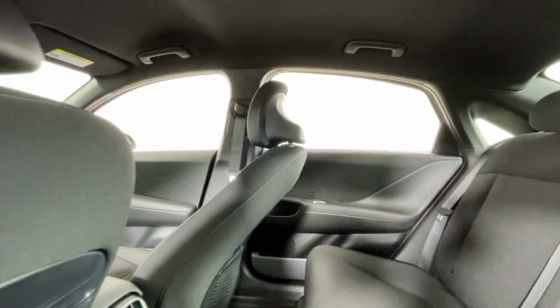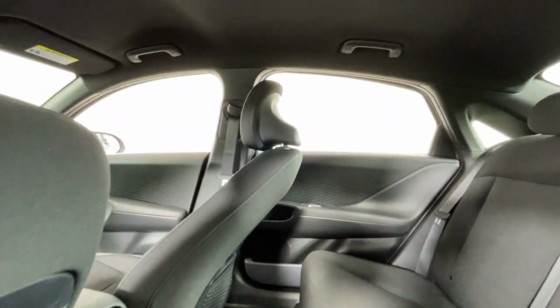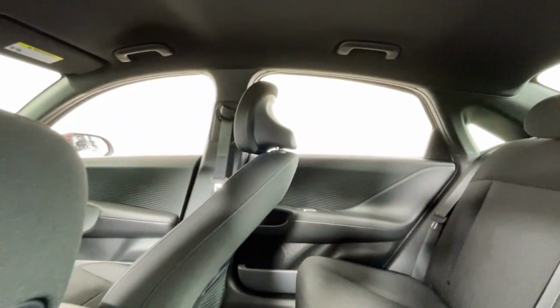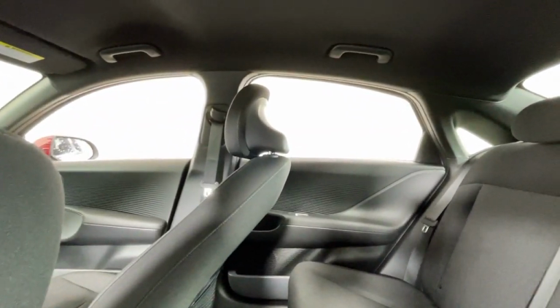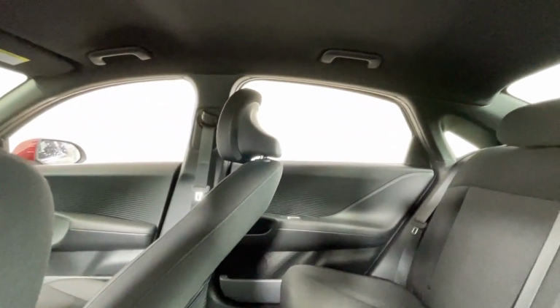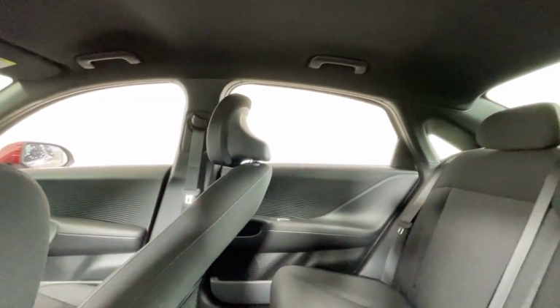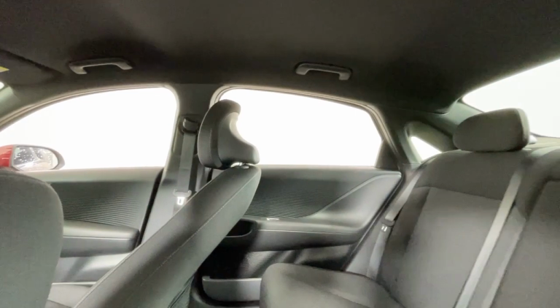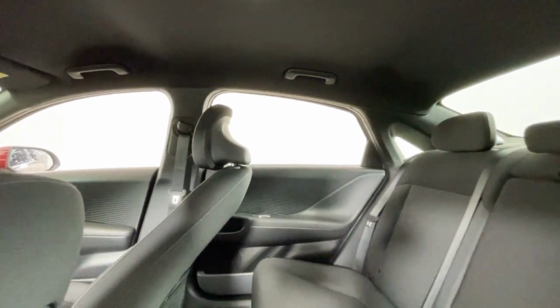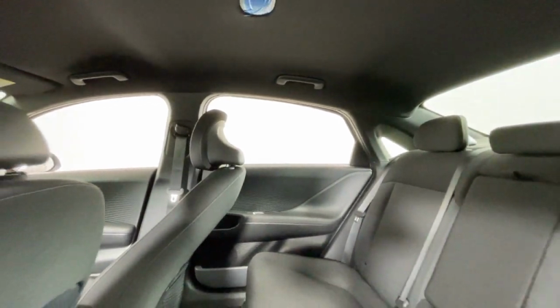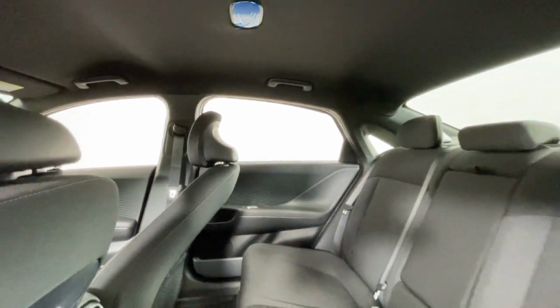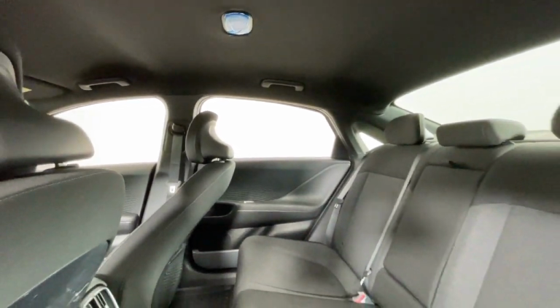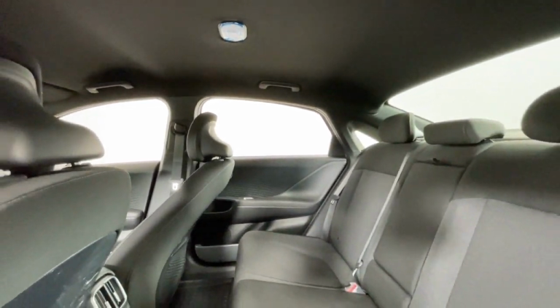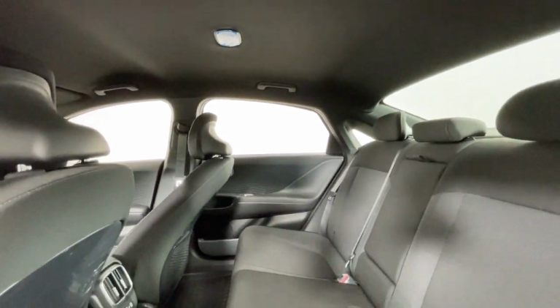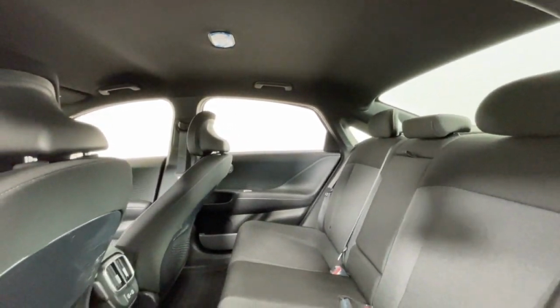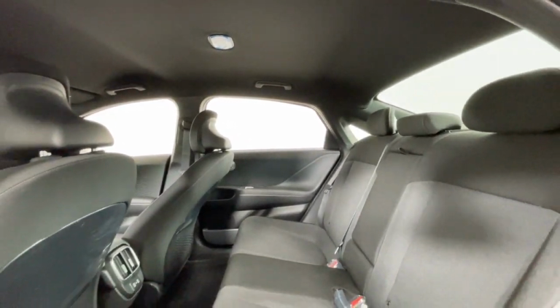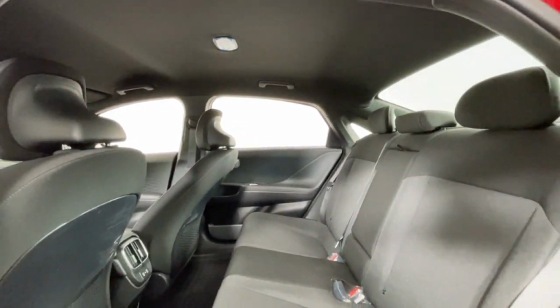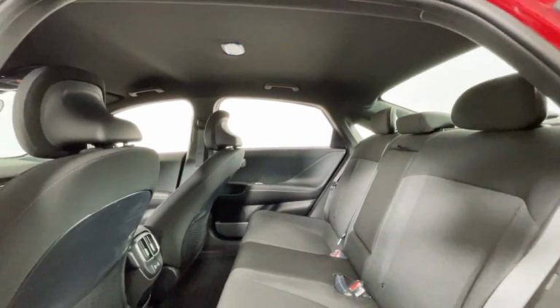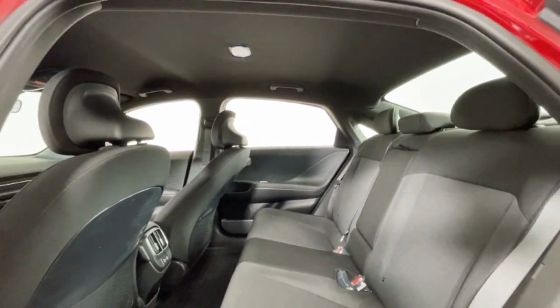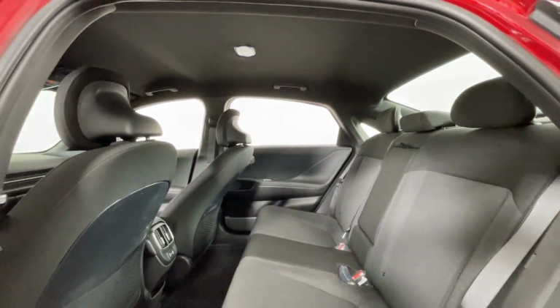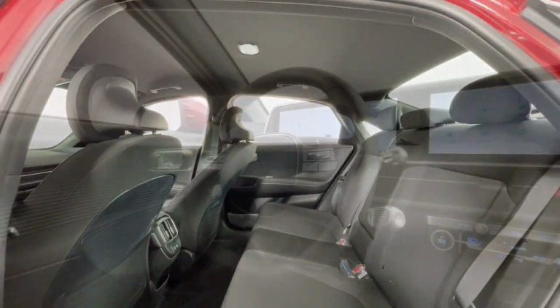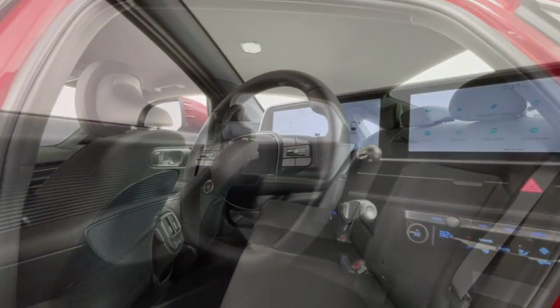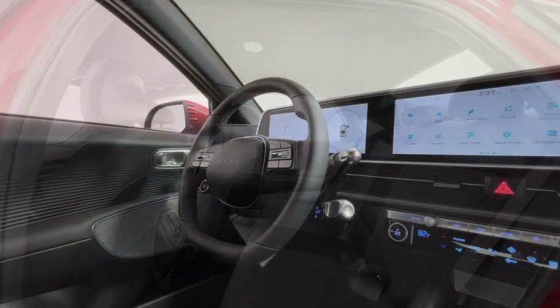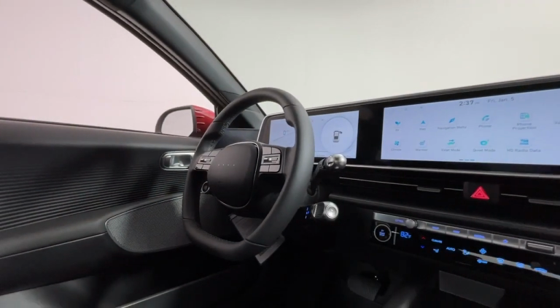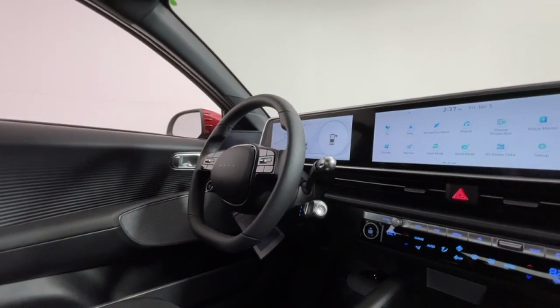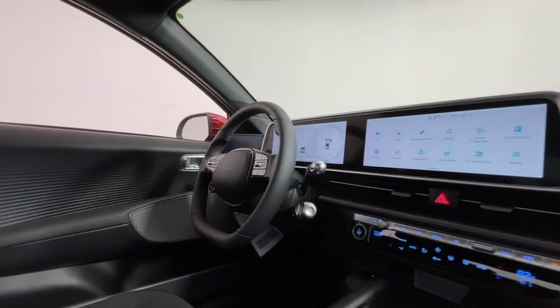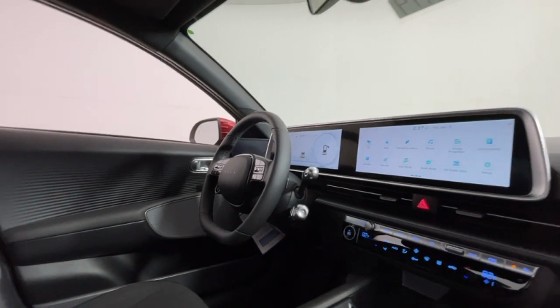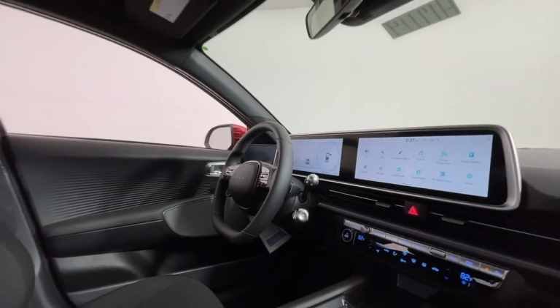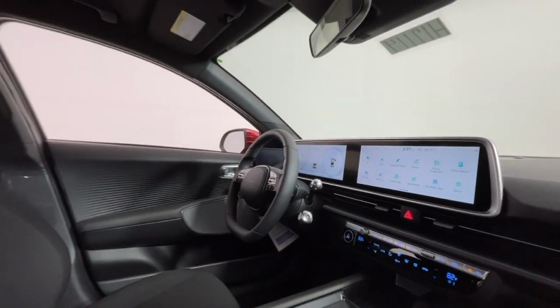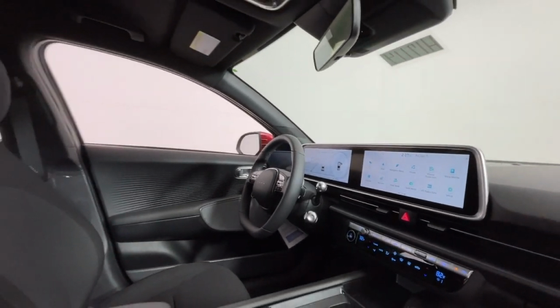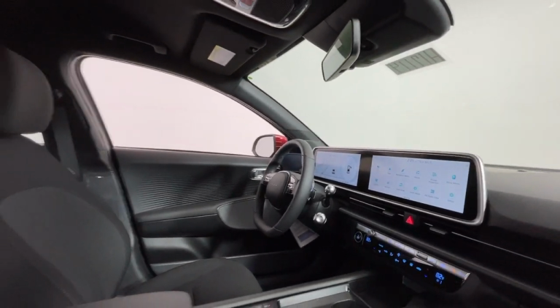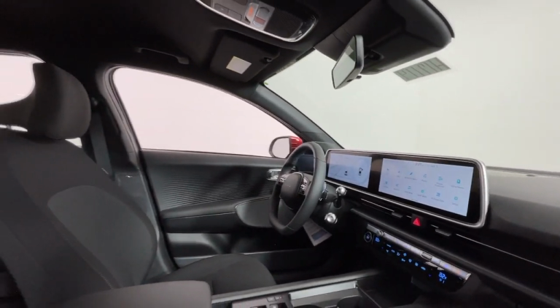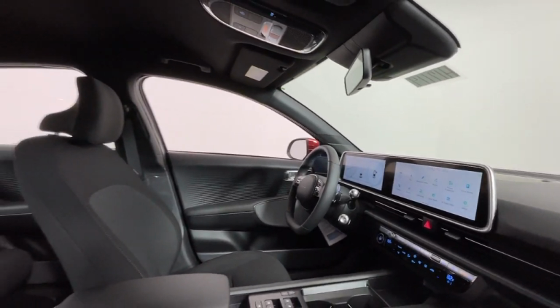Apple CarPlay and or Android Auto. Navigation system. Keyless entry. Satellite radio. Premium sound system. Heated mirrors.